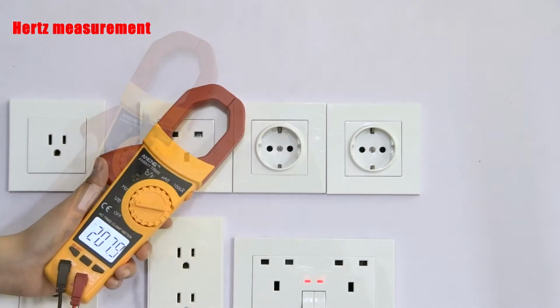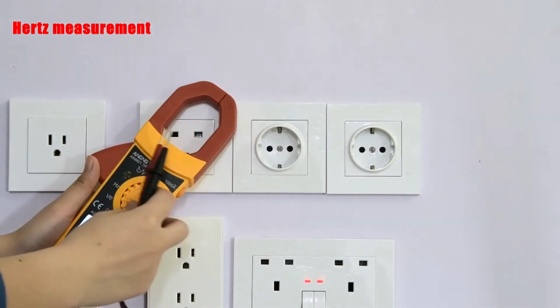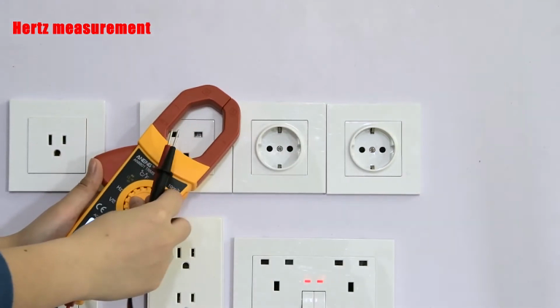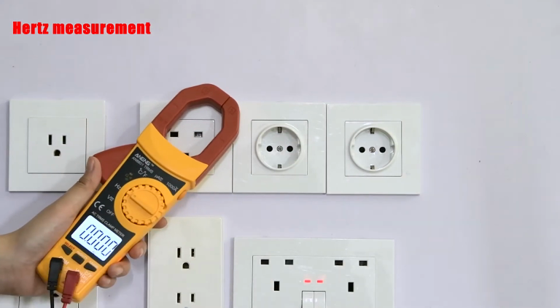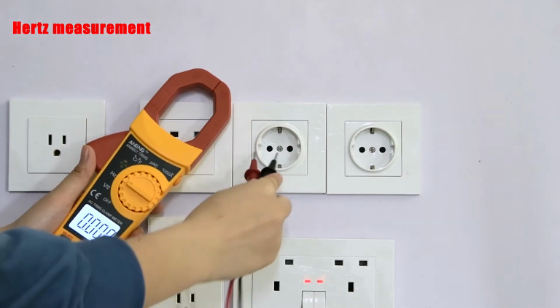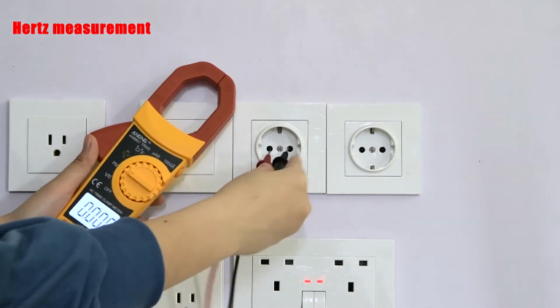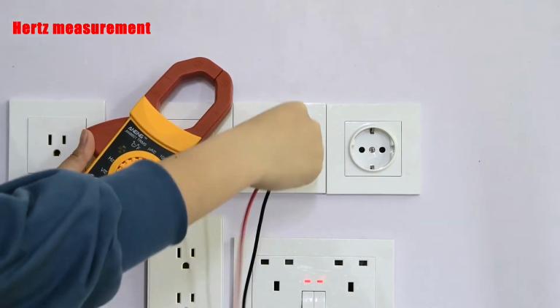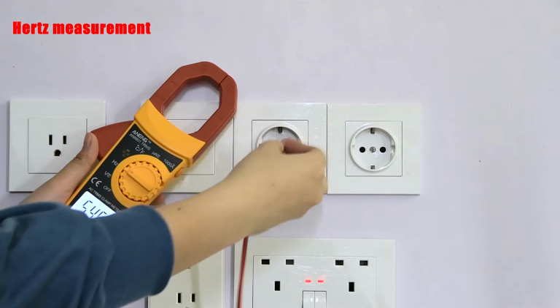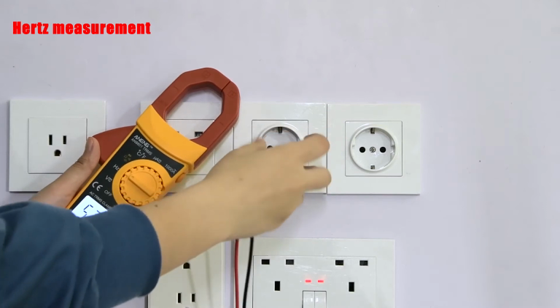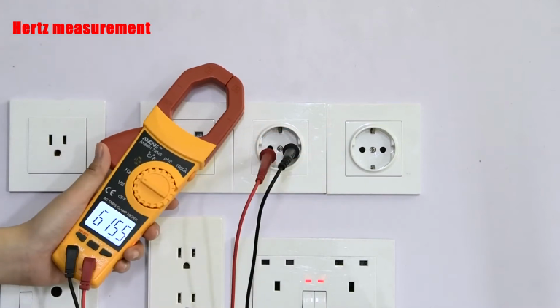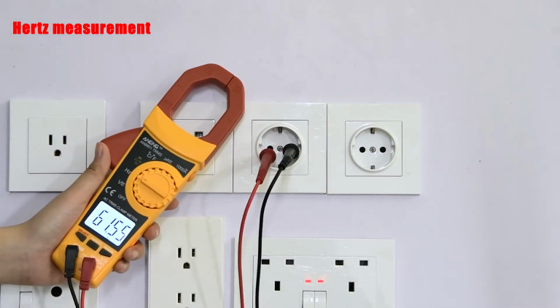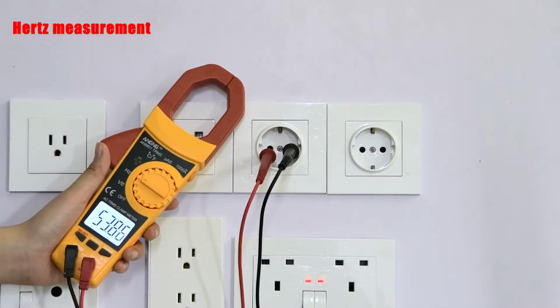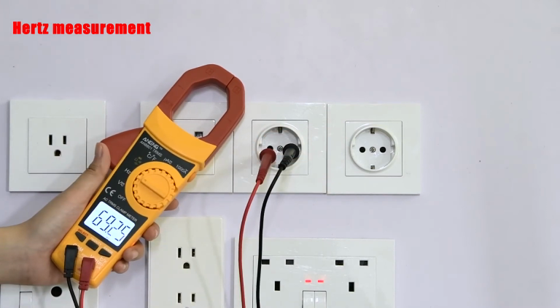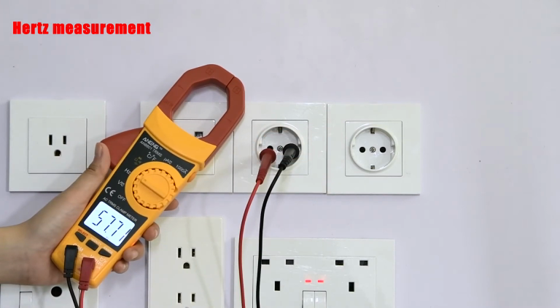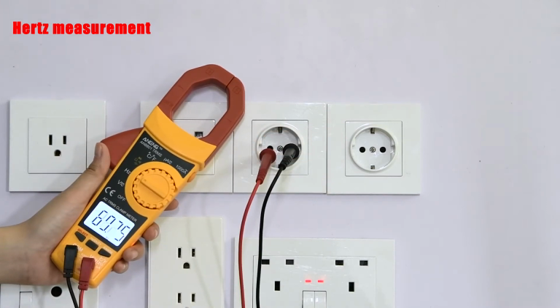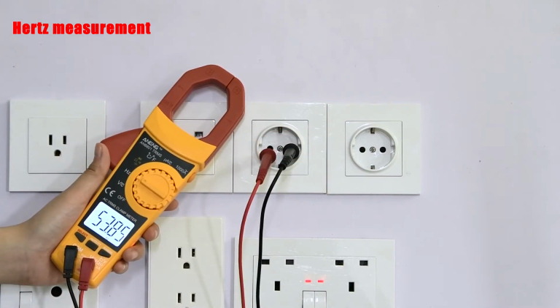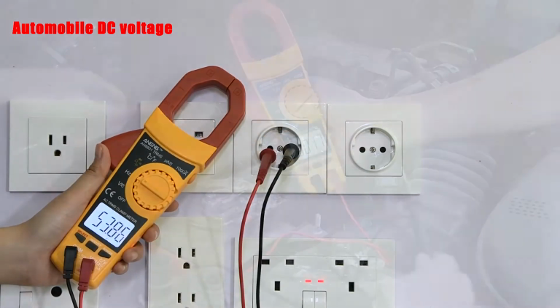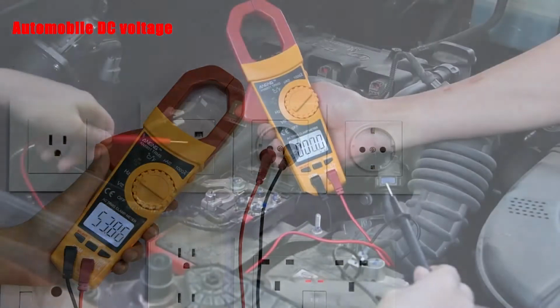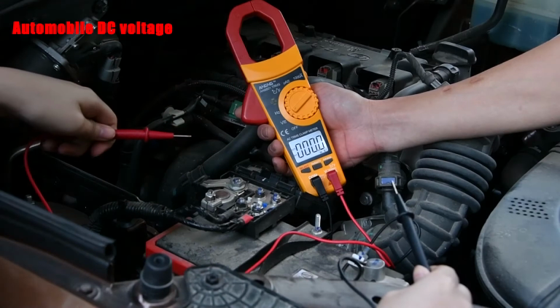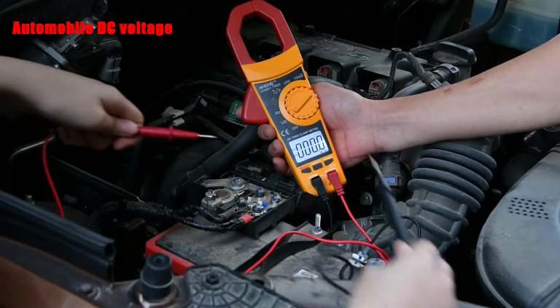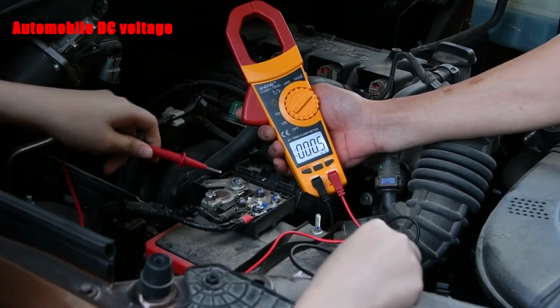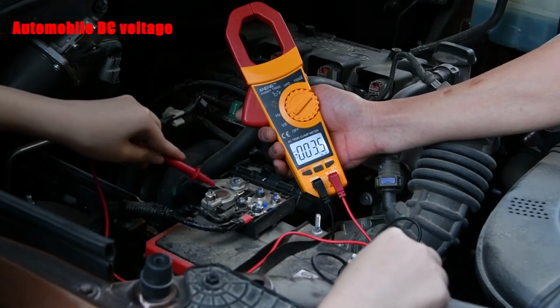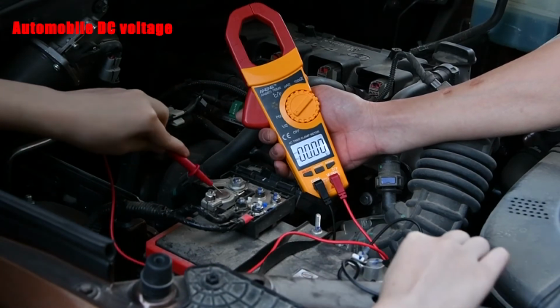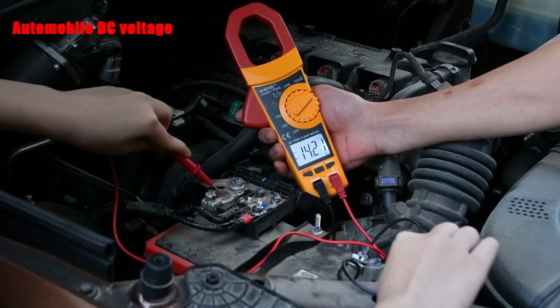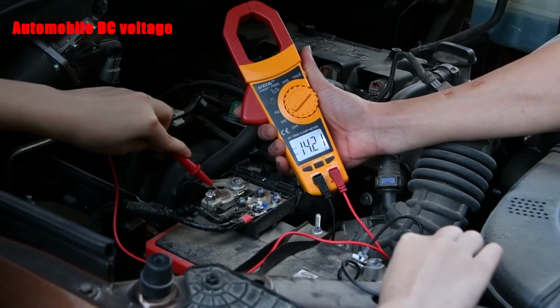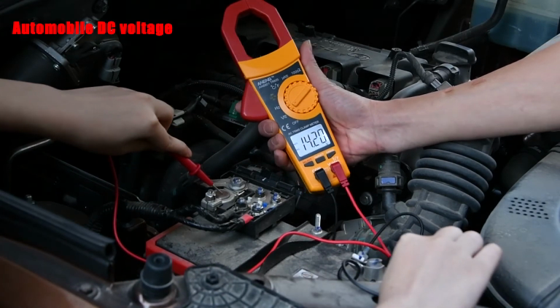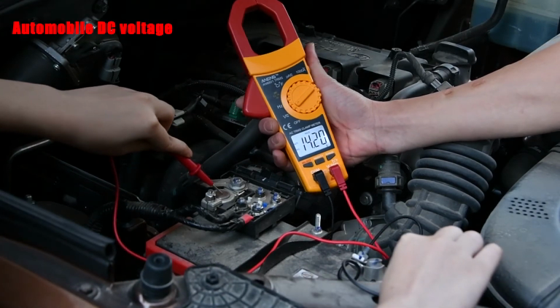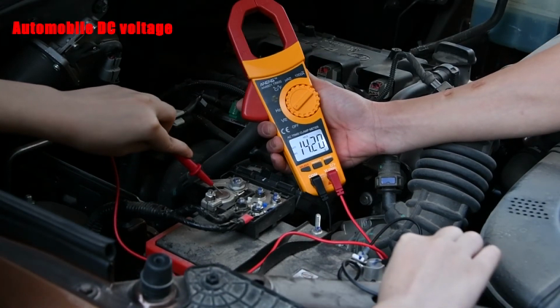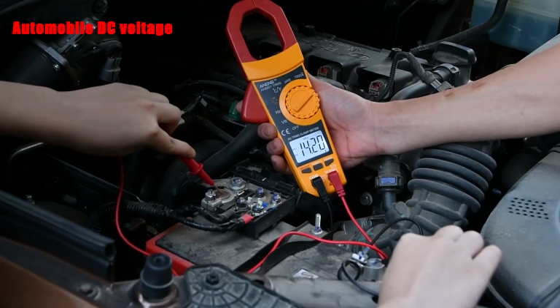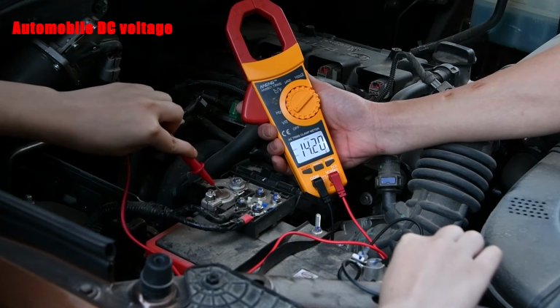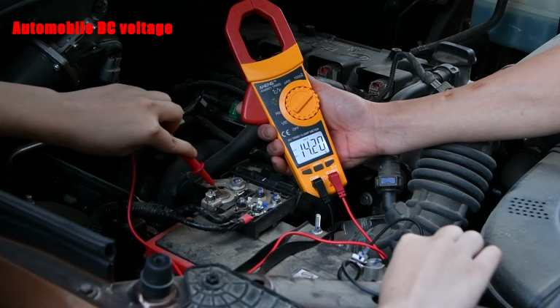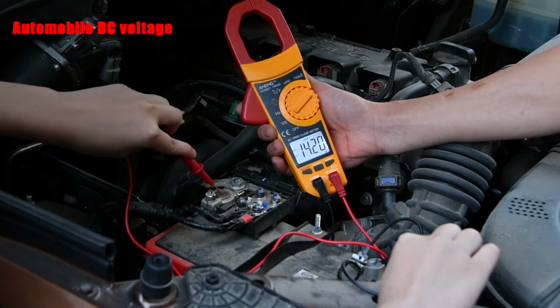Hertz Measurement. DC Voltage of the Car: the voltage at the start of the car can be measured by placing the measuring pen in the corresponding position.